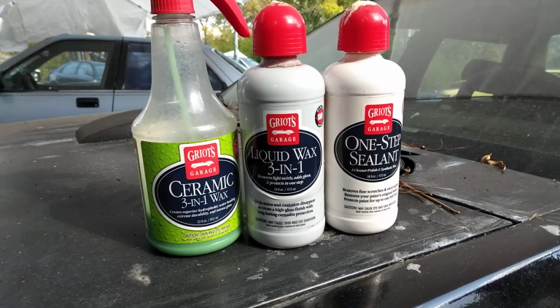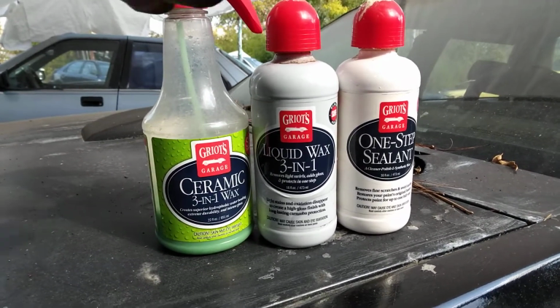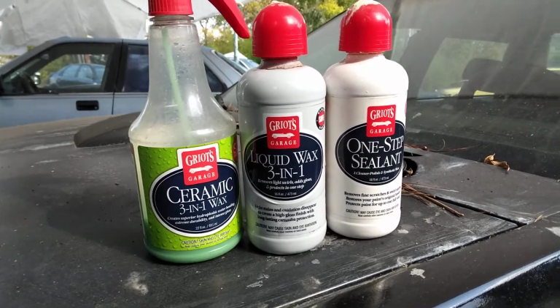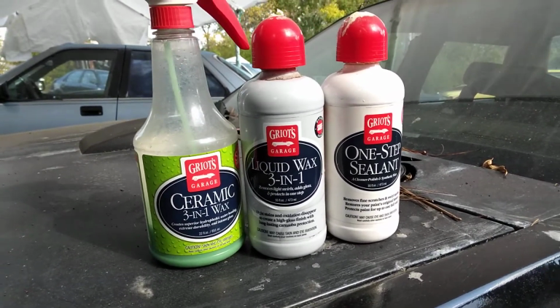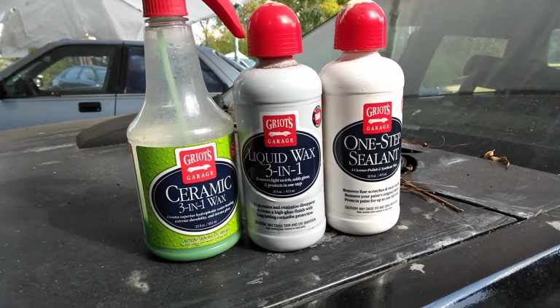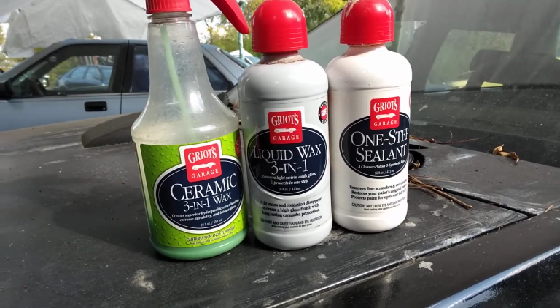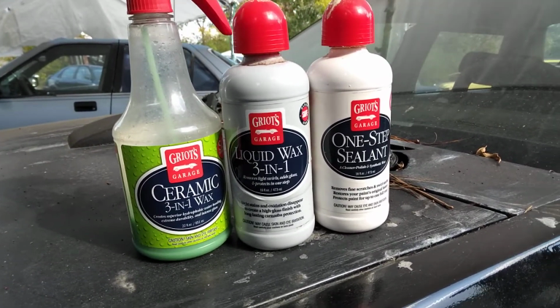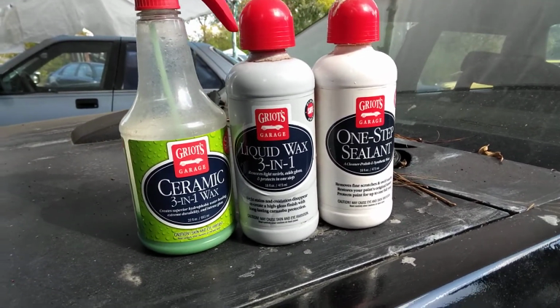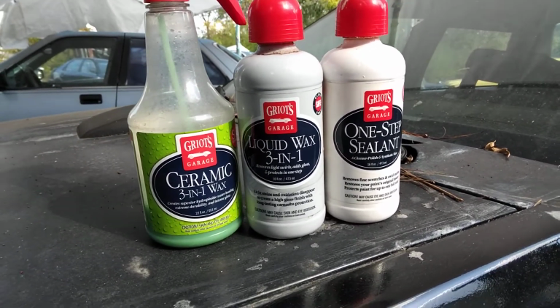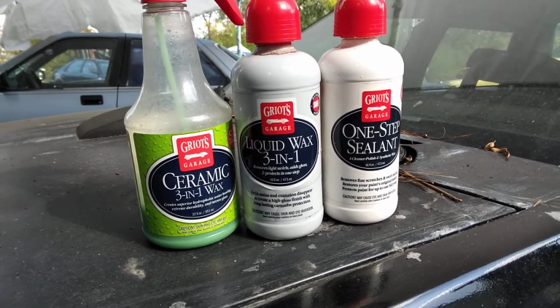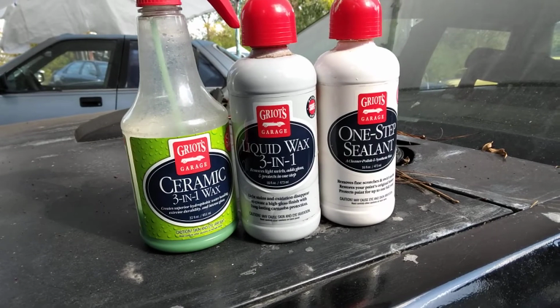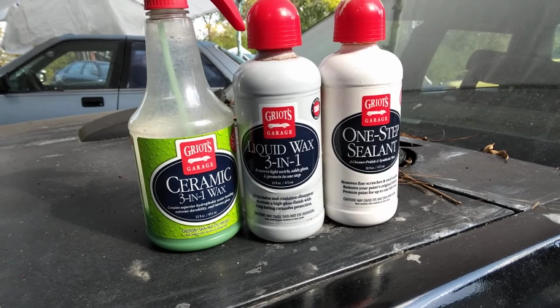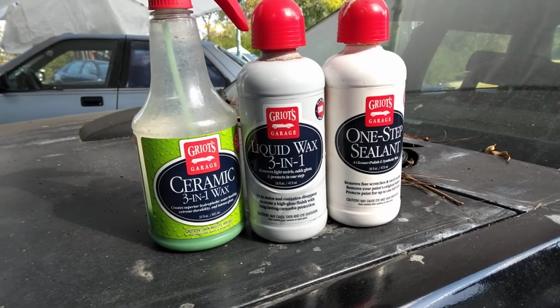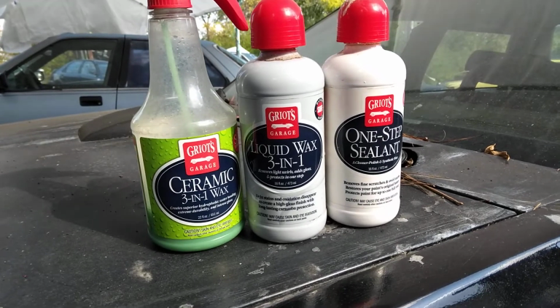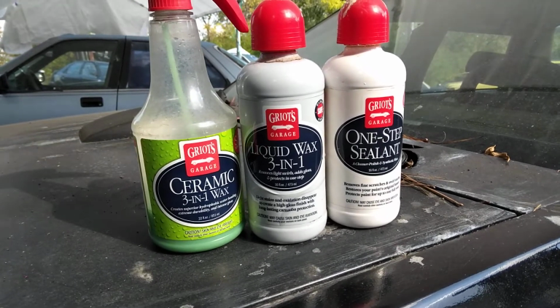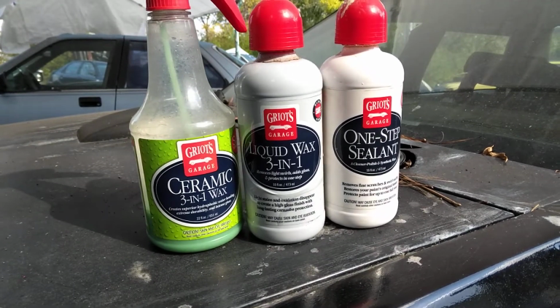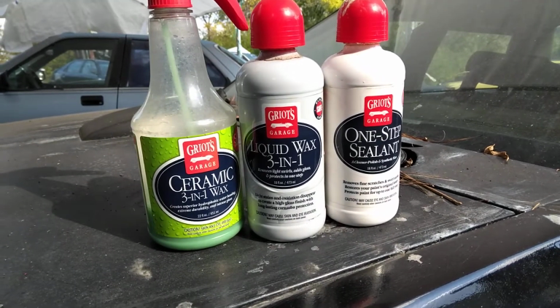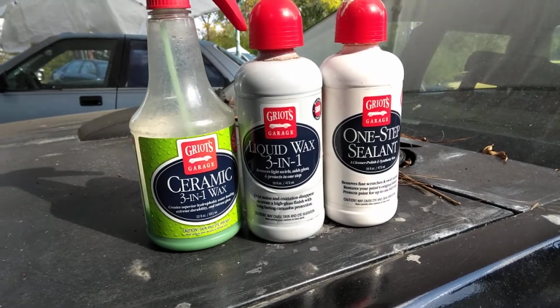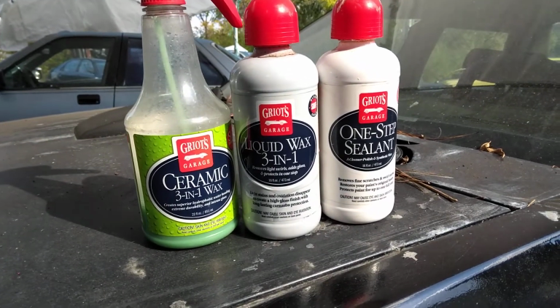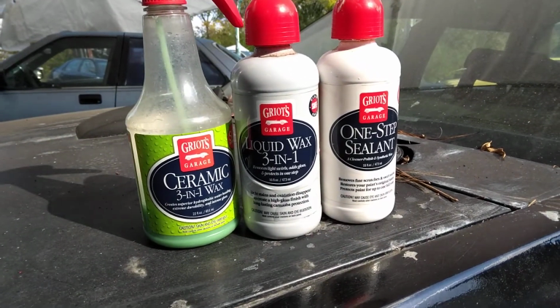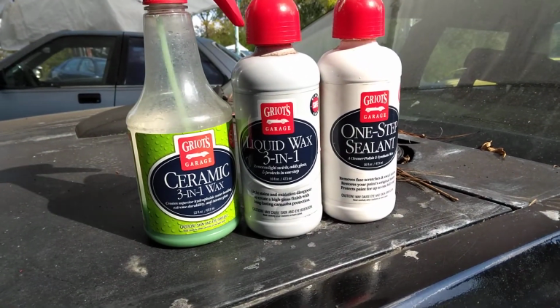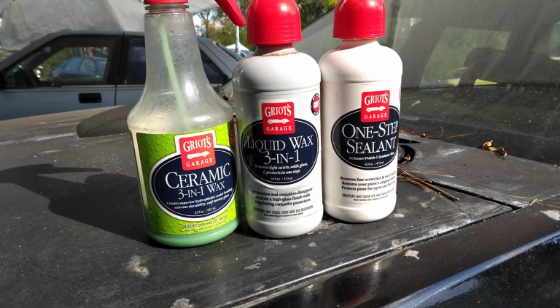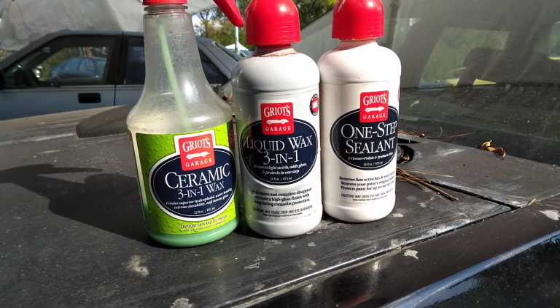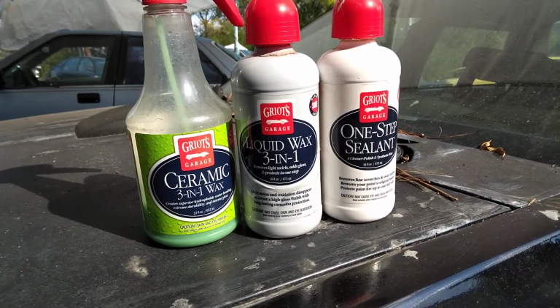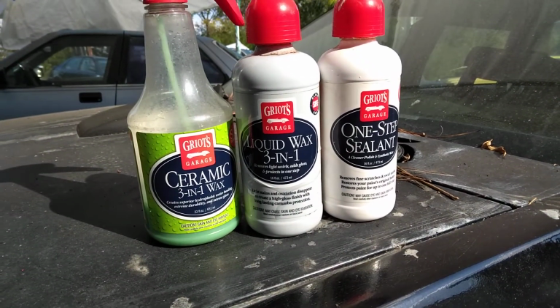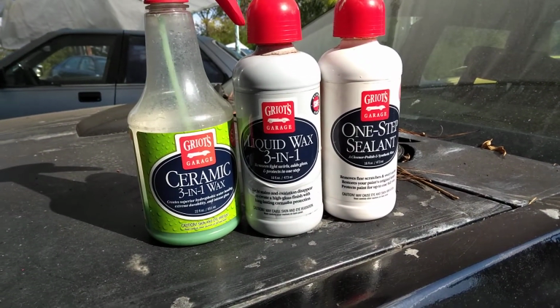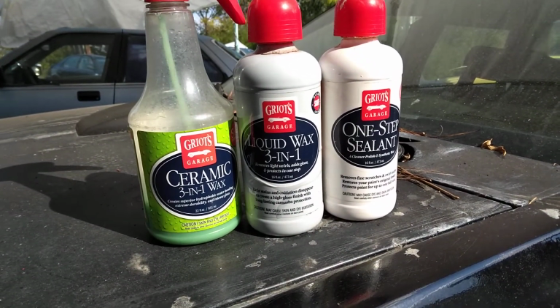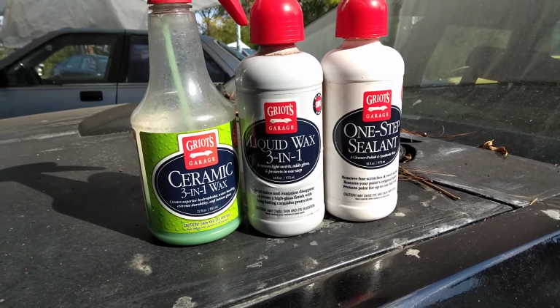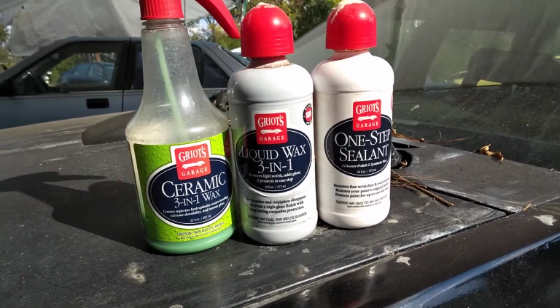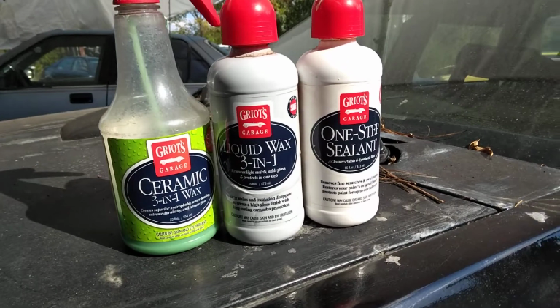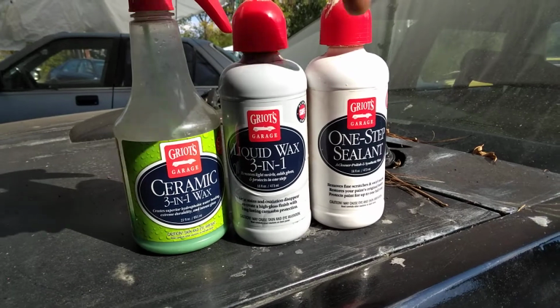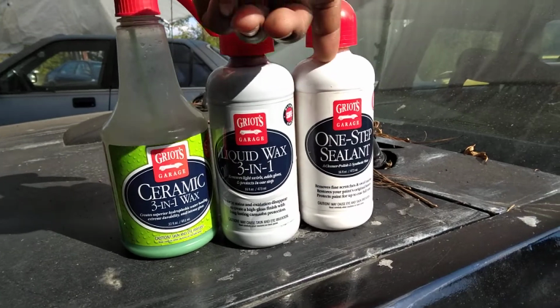On the other side we got the One-Step Sealant by Grills Garage. What this does is remove fine scratches and swirl marks, restore your paint's original luster, and protect the paint for up to one full year.